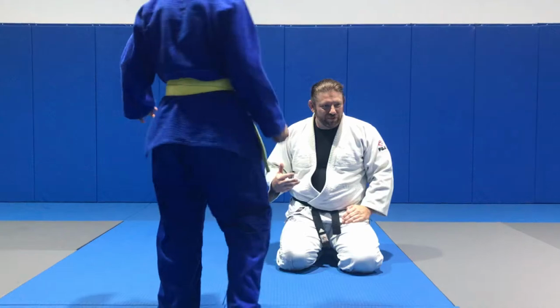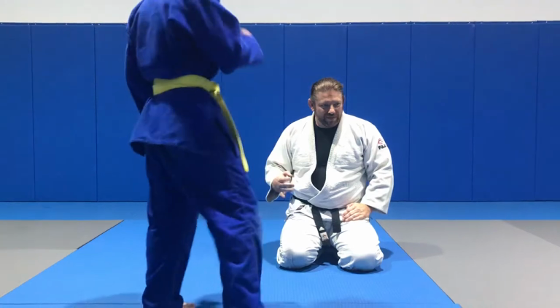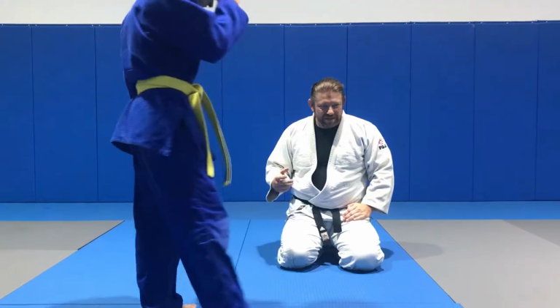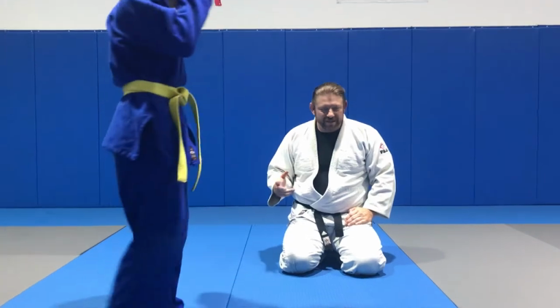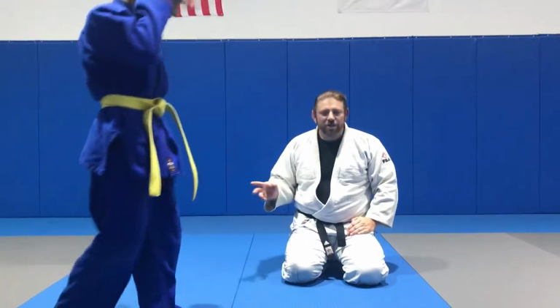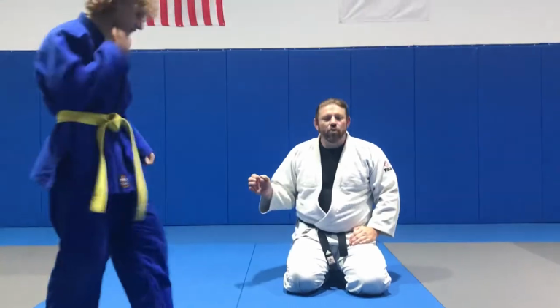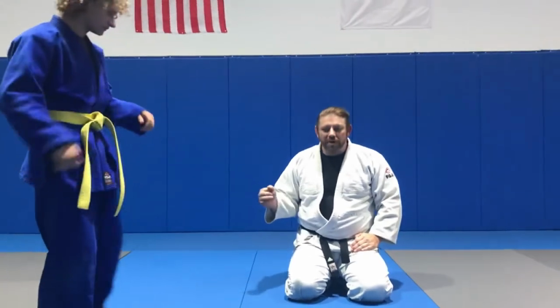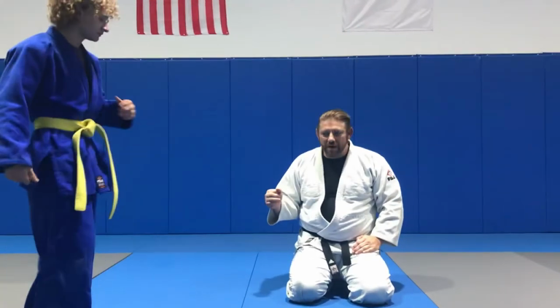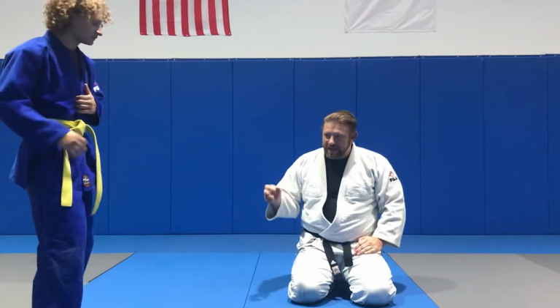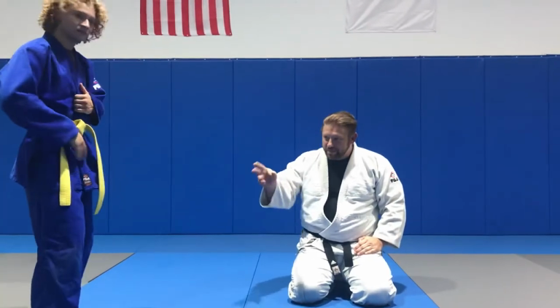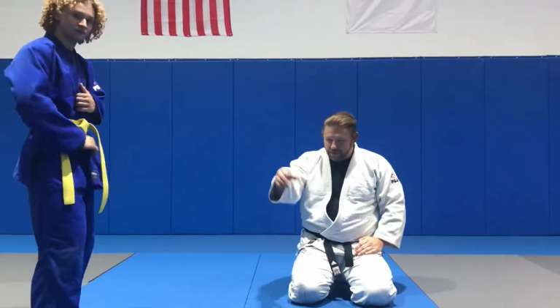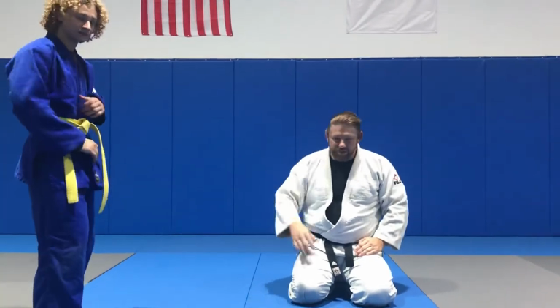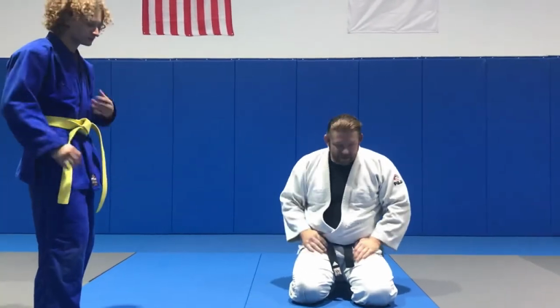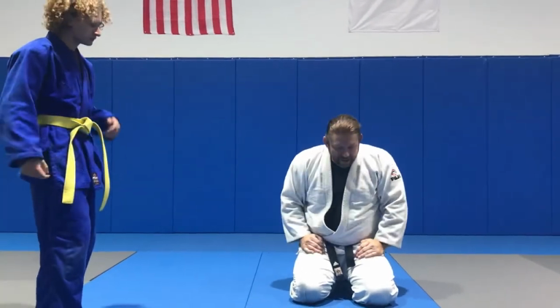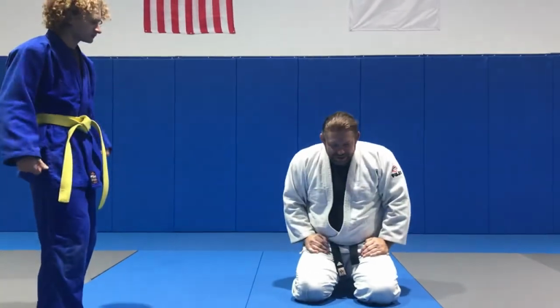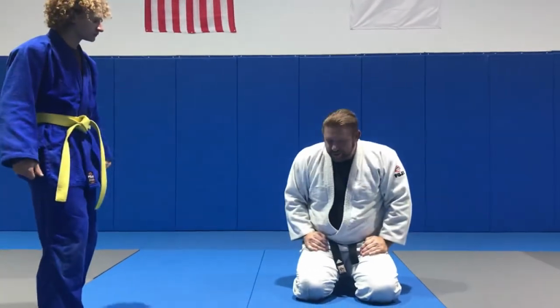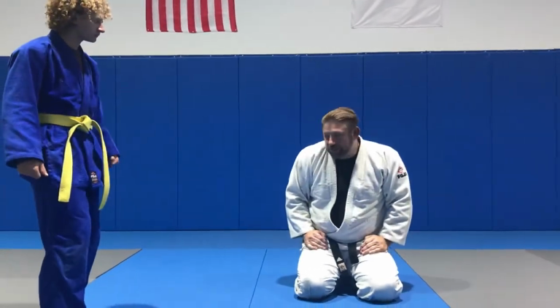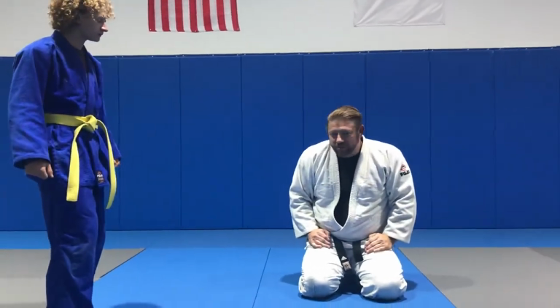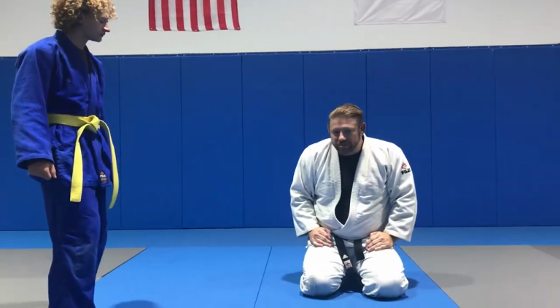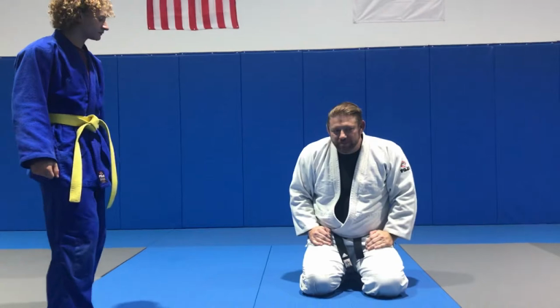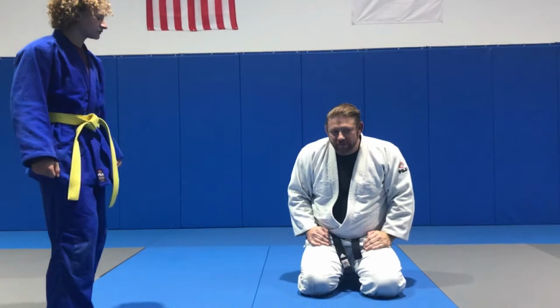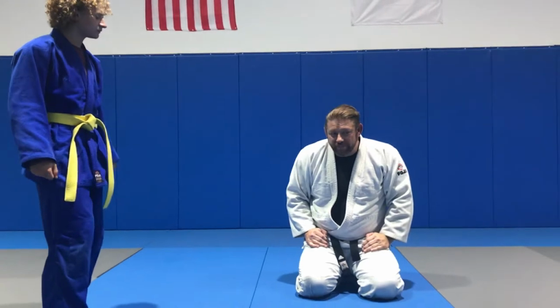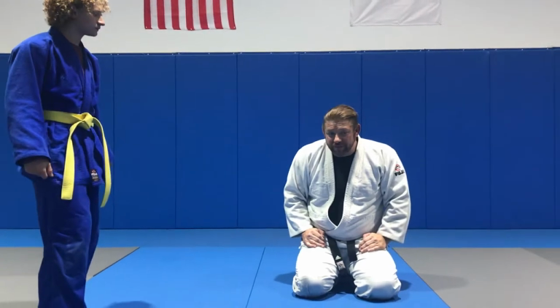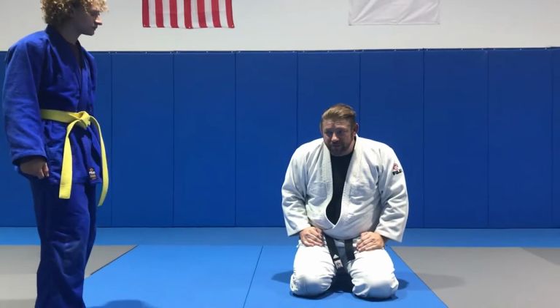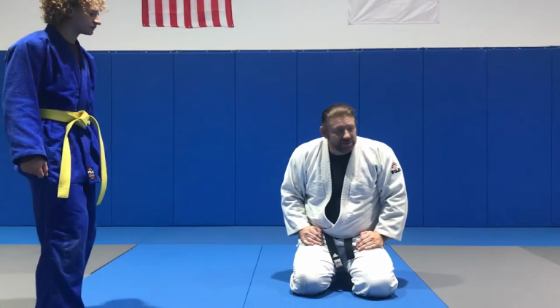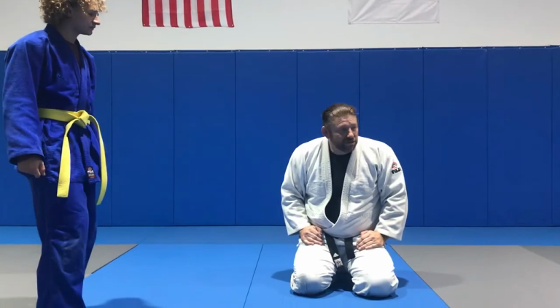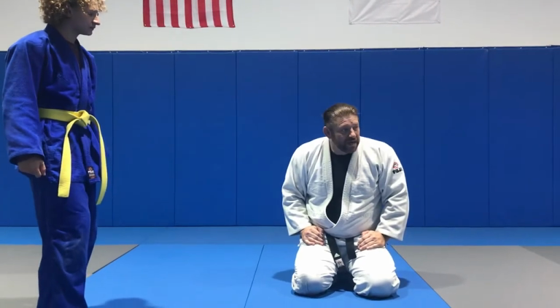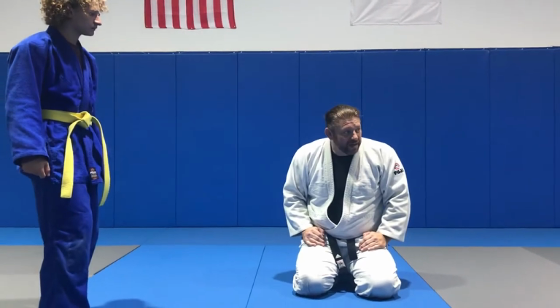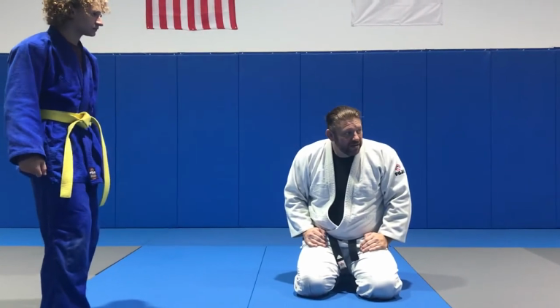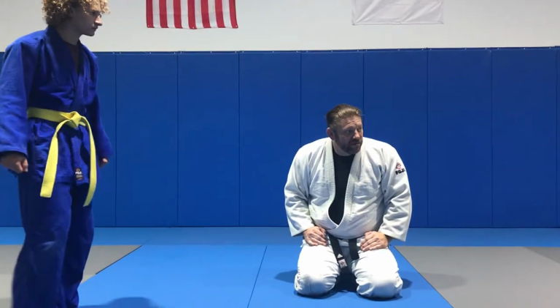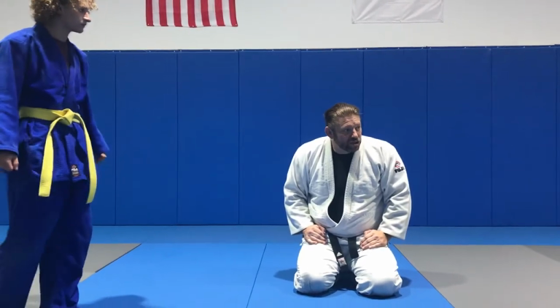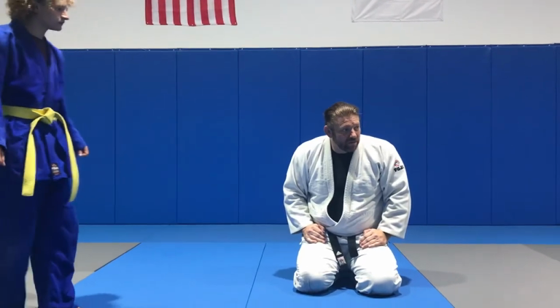We're doing these techniques — Gabe will be working with Bob on some new moves. This is more of an advanced move. This is the Tomoanagi, the straight one.